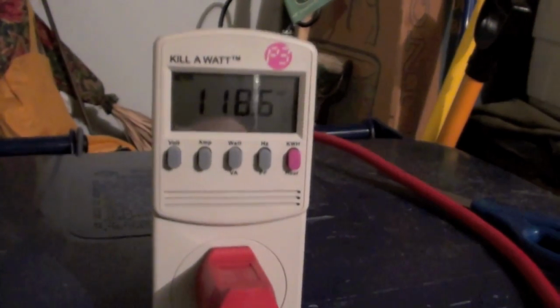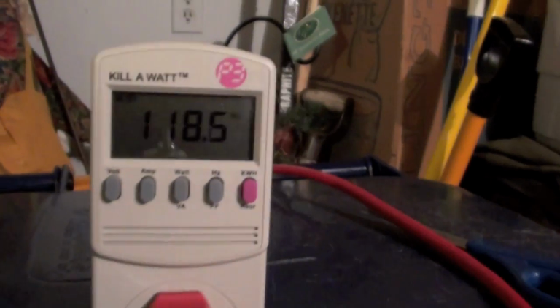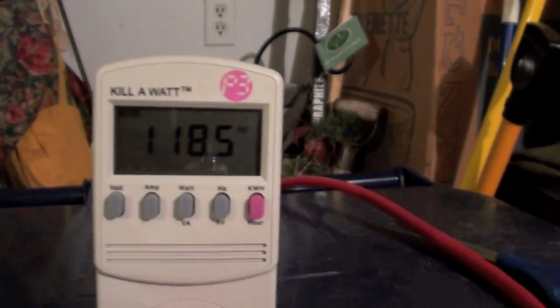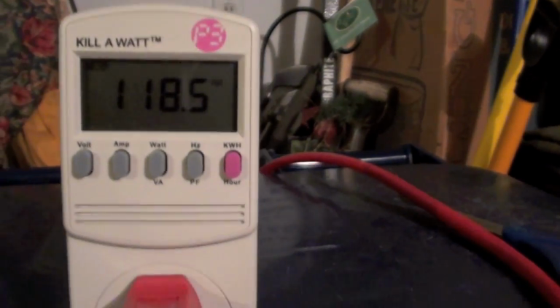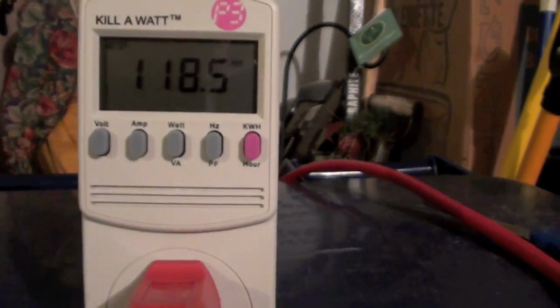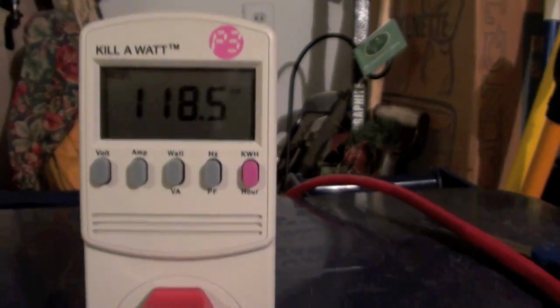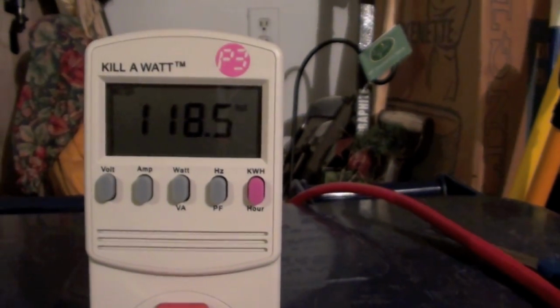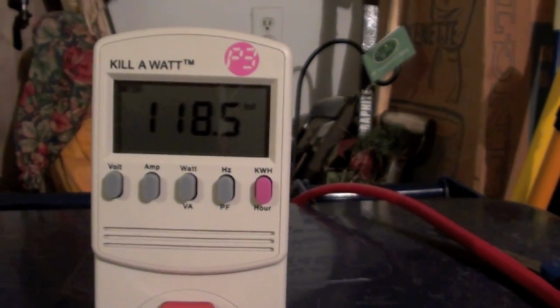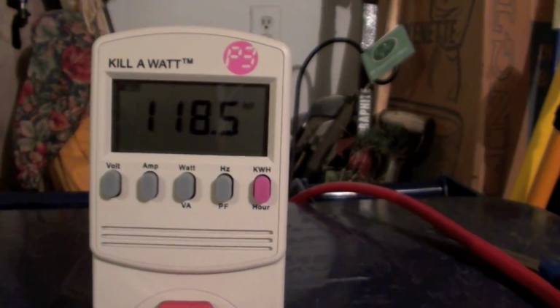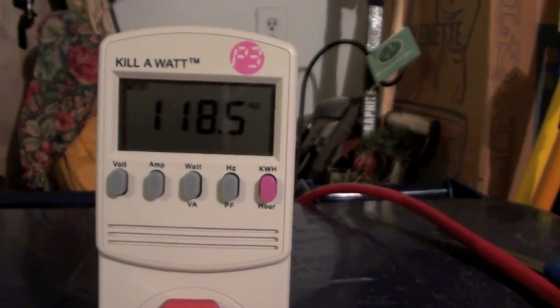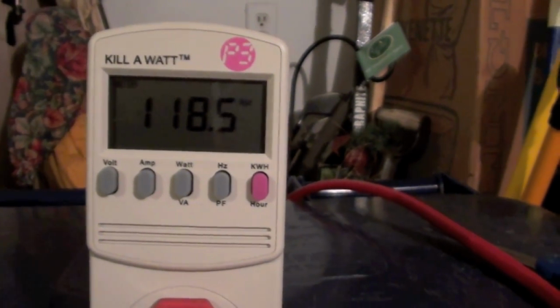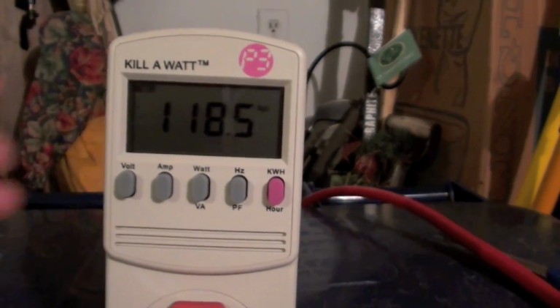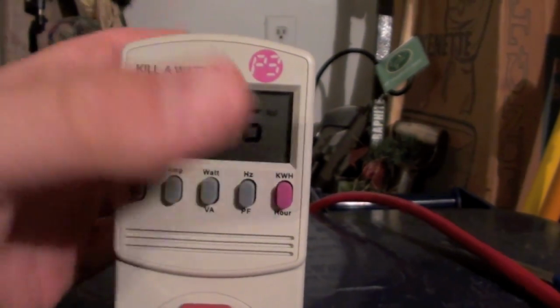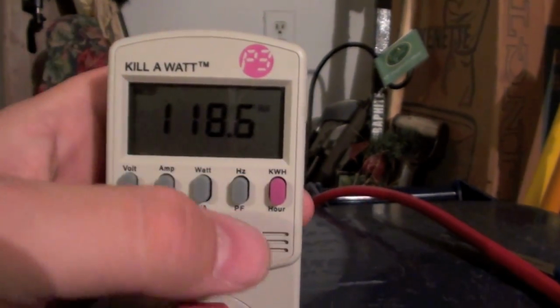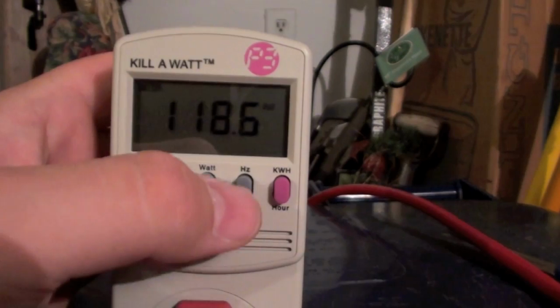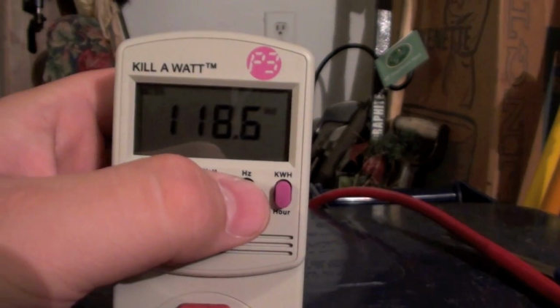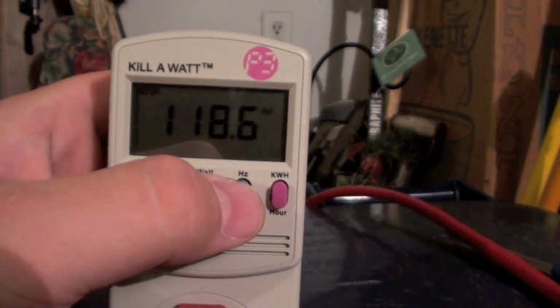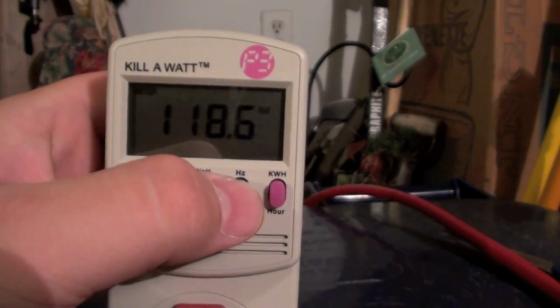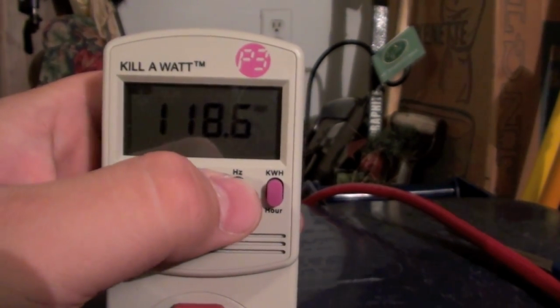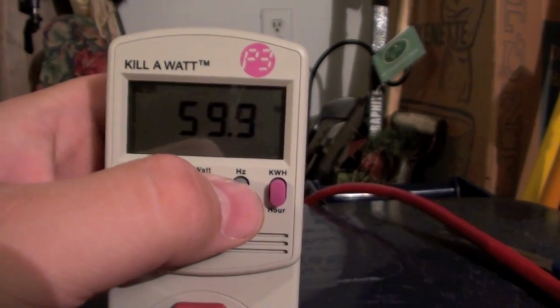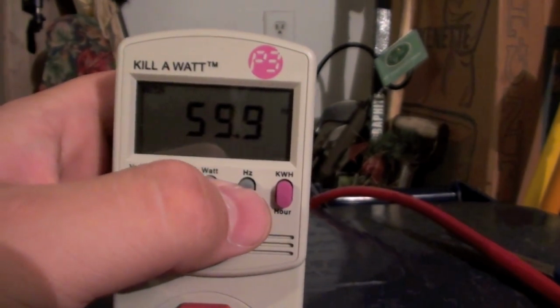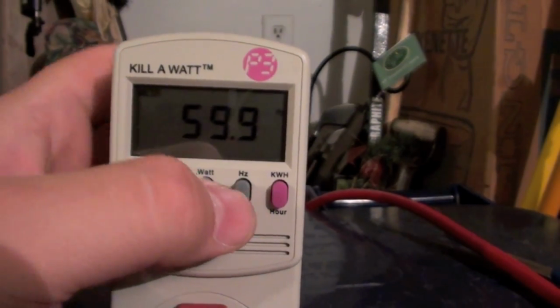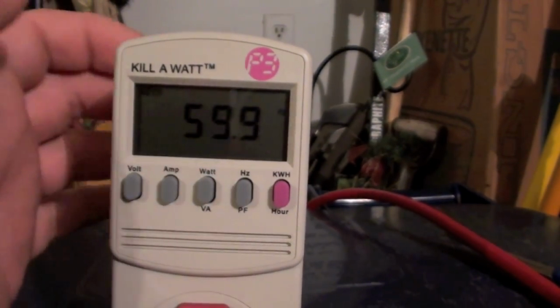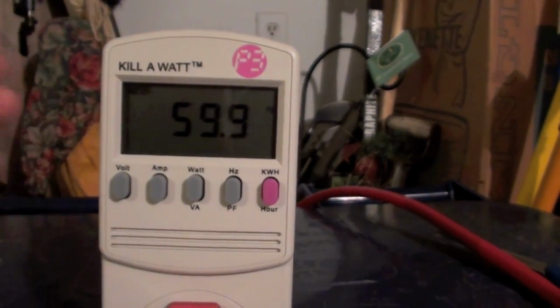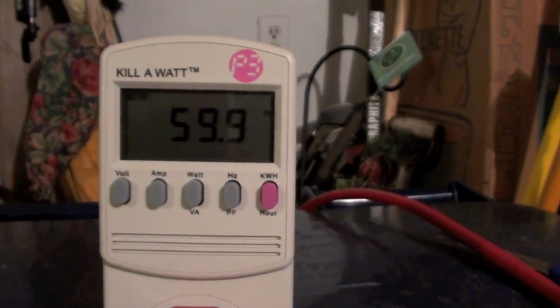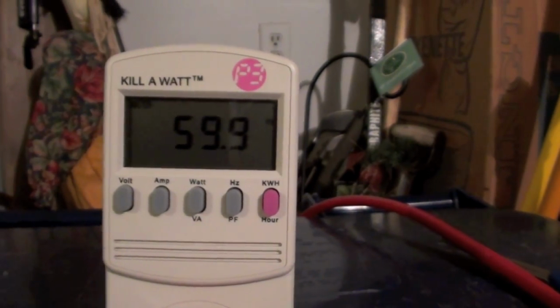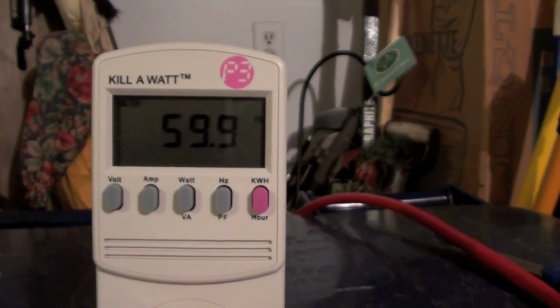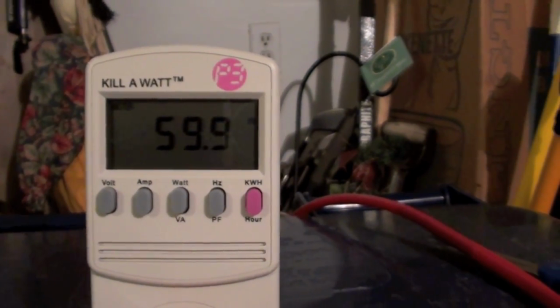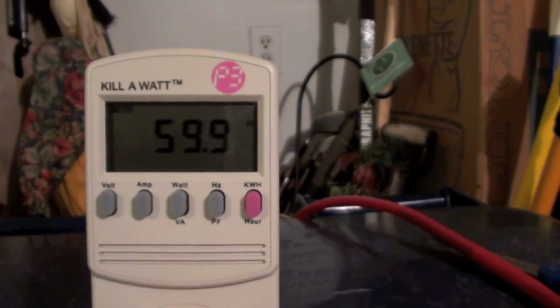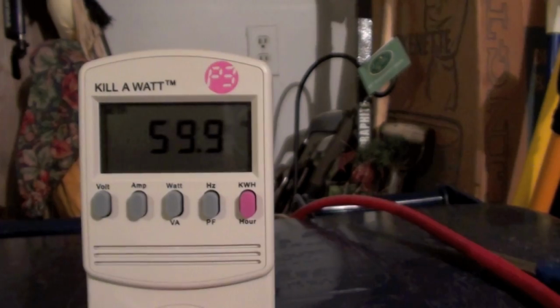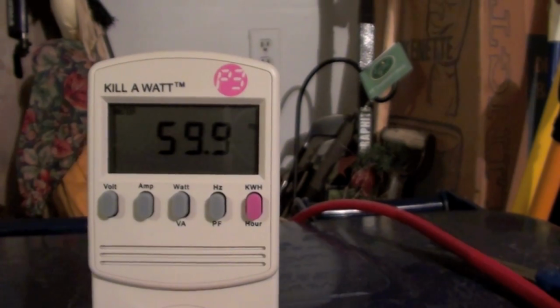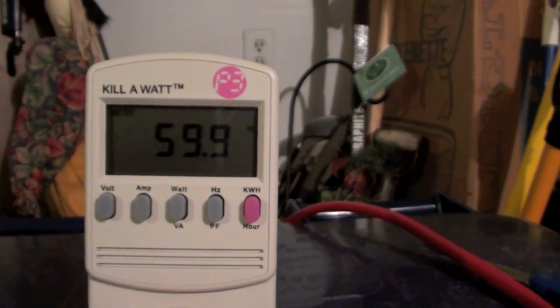So this is the voltage we're running on here — 118.5 volts. This is the hertz, it's about 60 — it's 59.9. Pretty dang close.